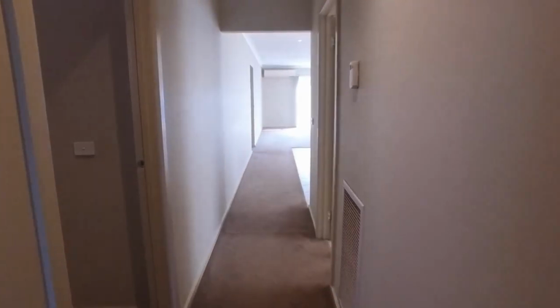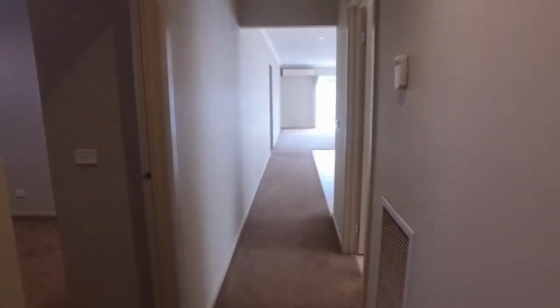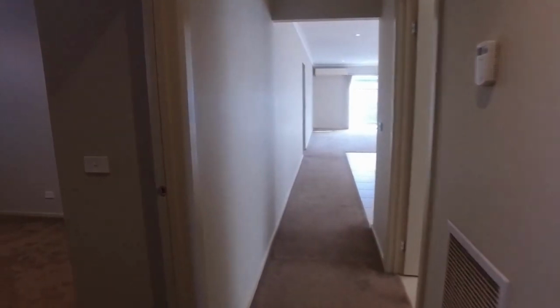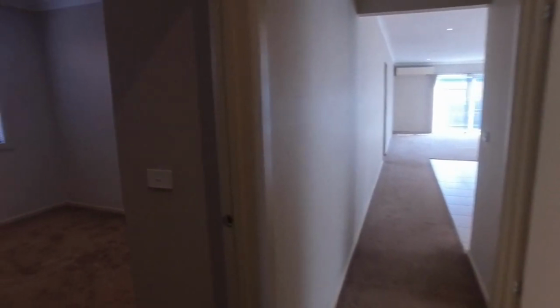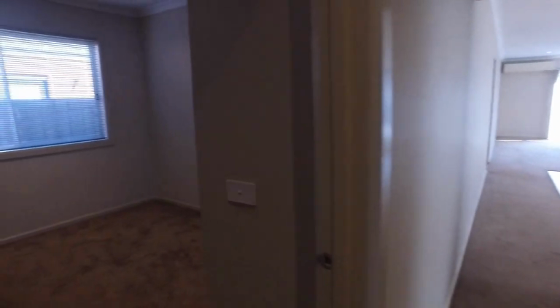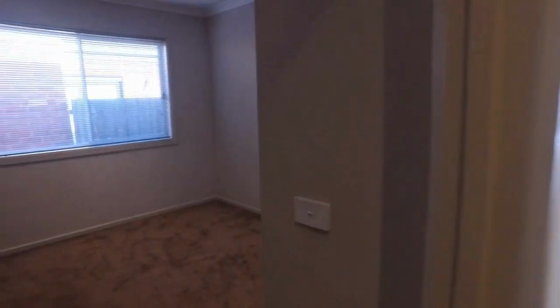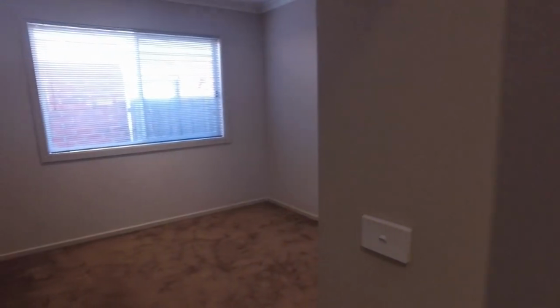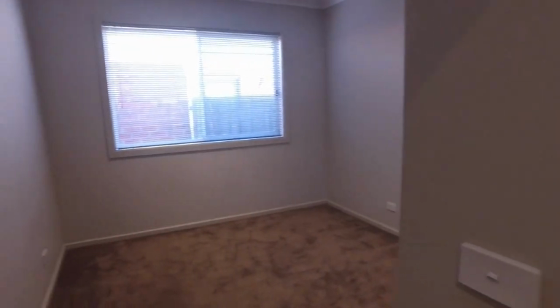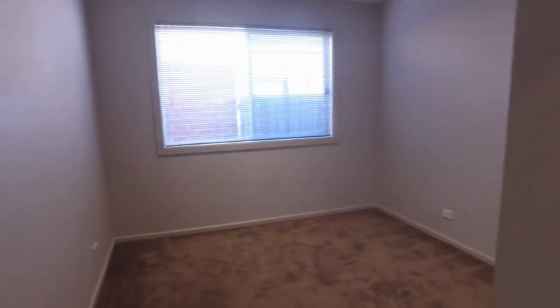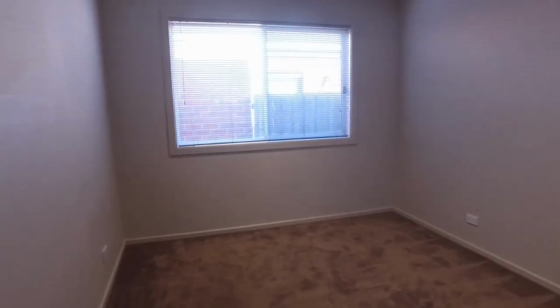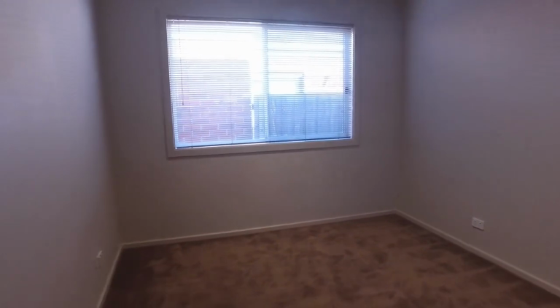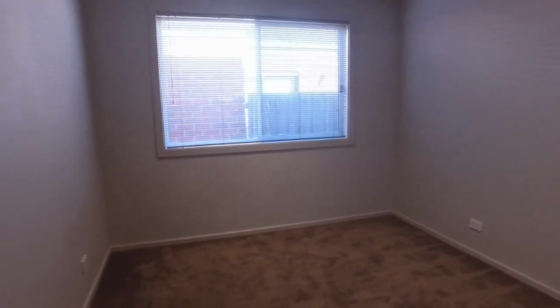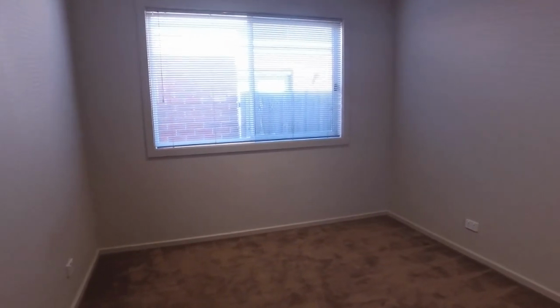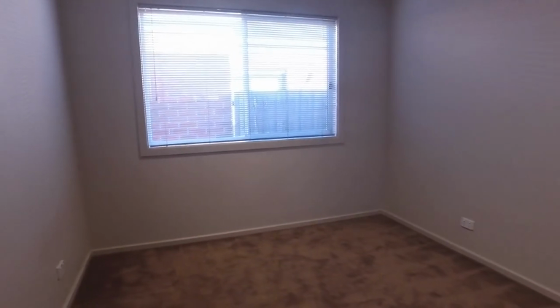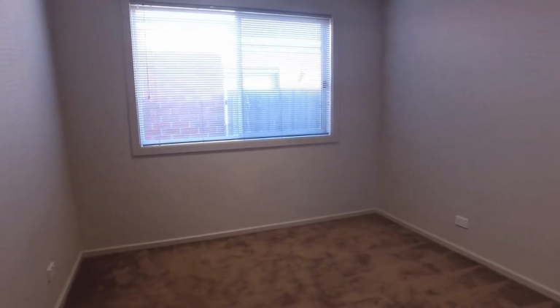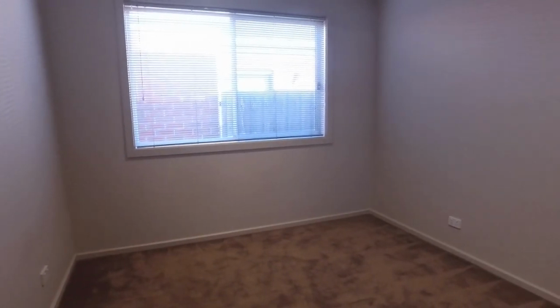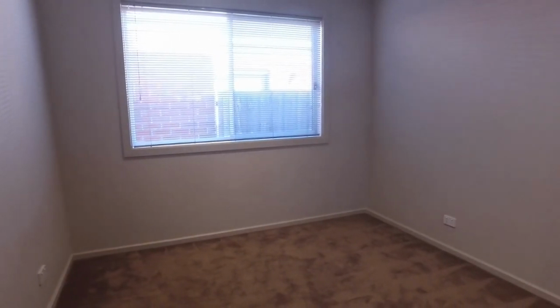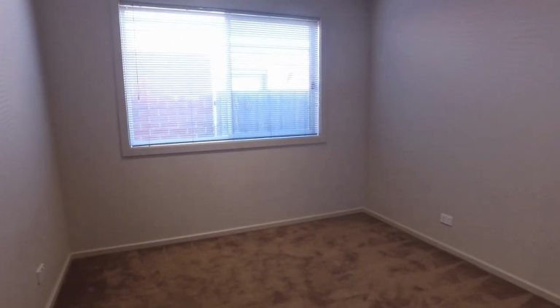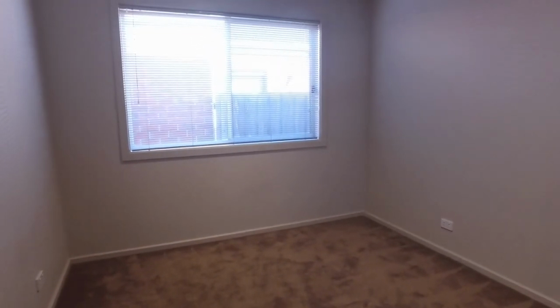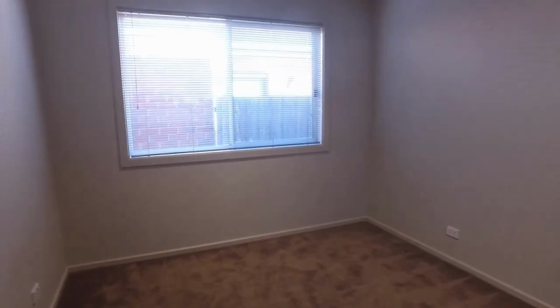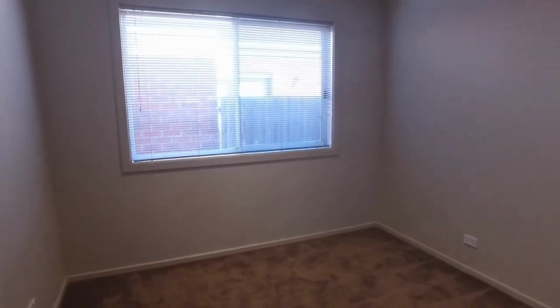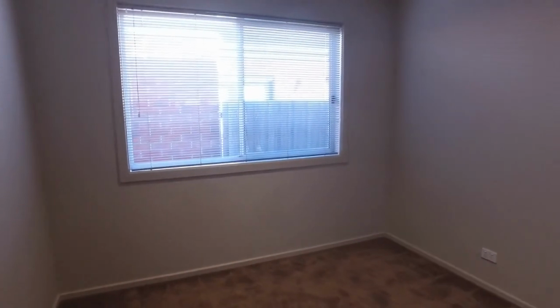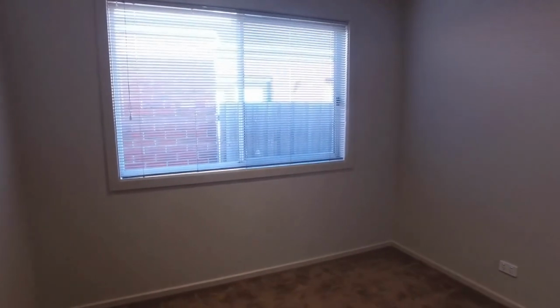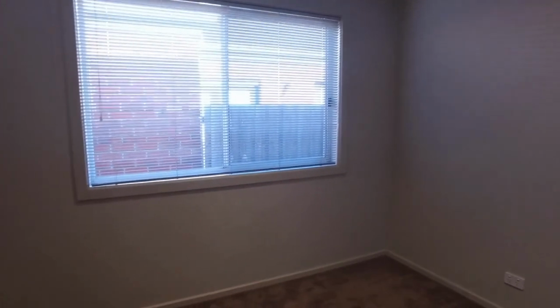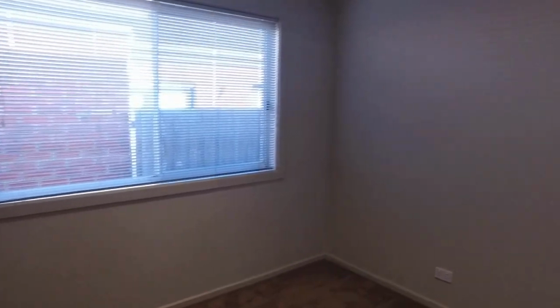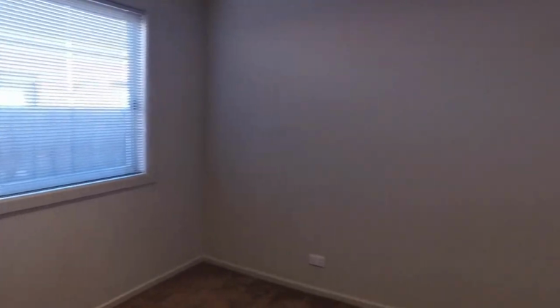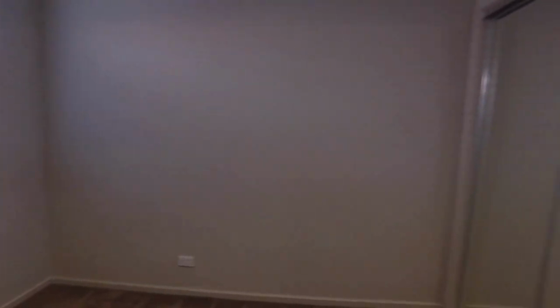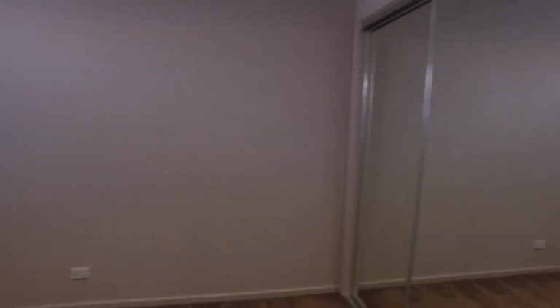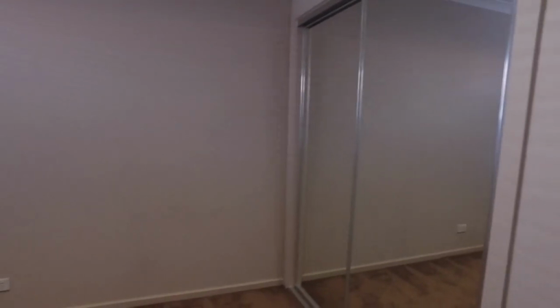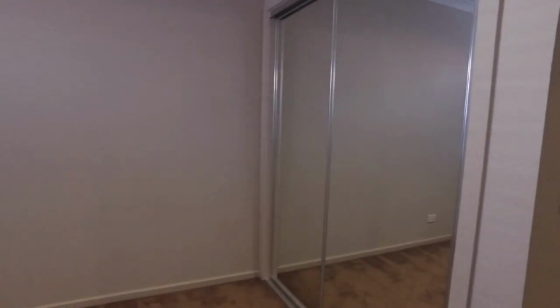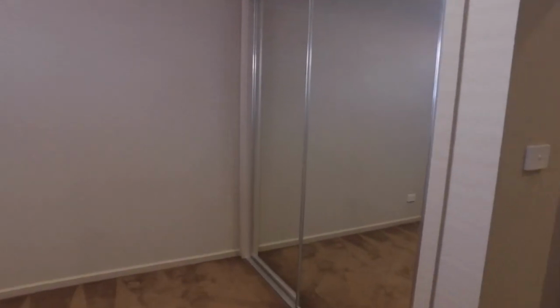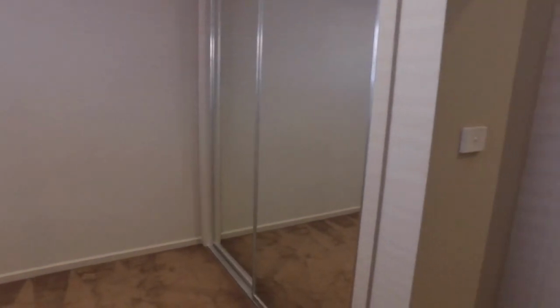Continuing along to the second bedroom — a good-sized bedroom with definitely enough room for a queen-size bed and some bedside tables. Plenty of natural light coming in through there, and you've got mirrored built-in robes as well.